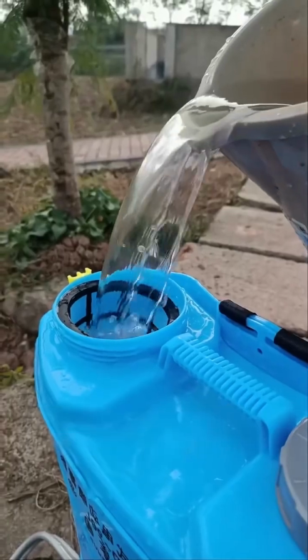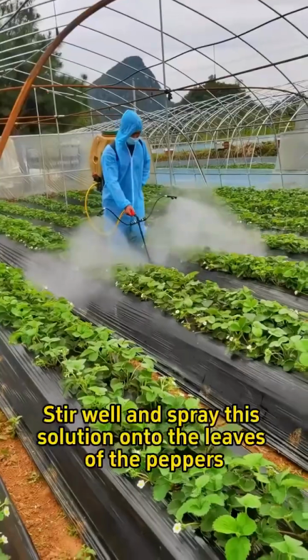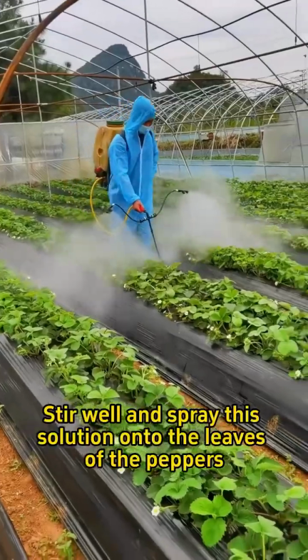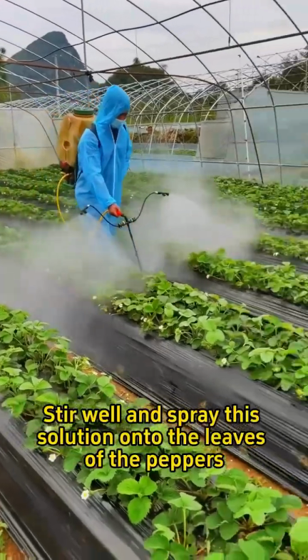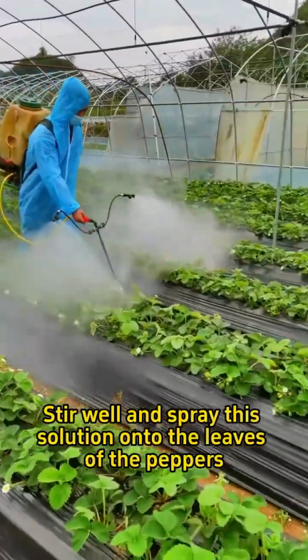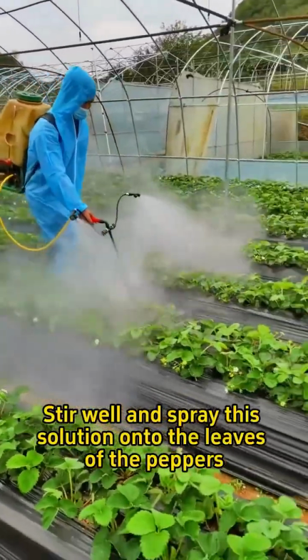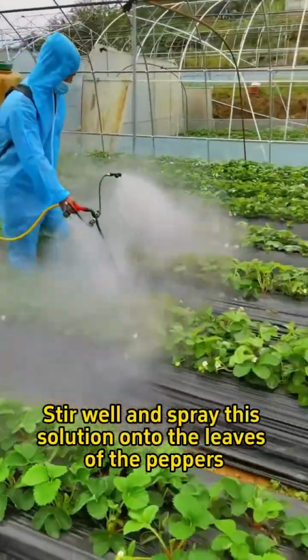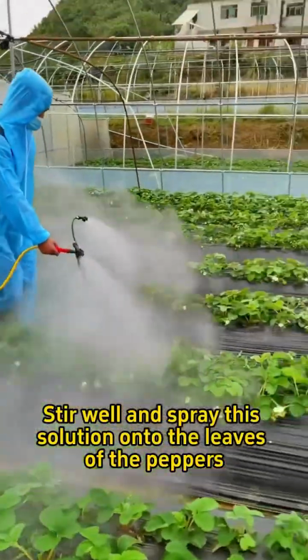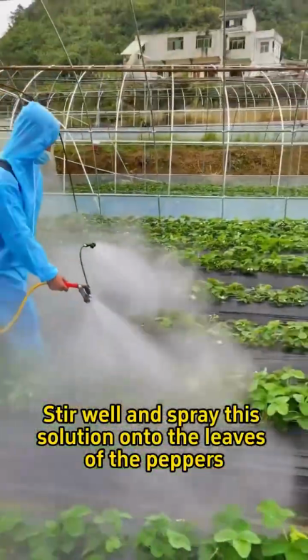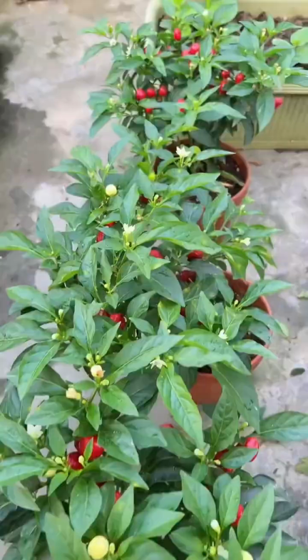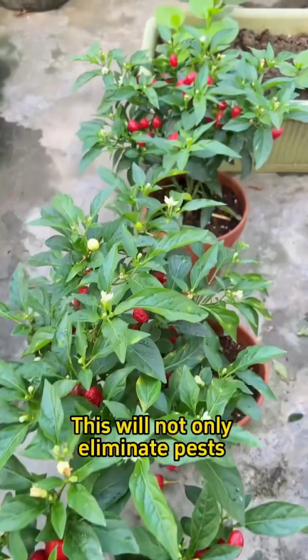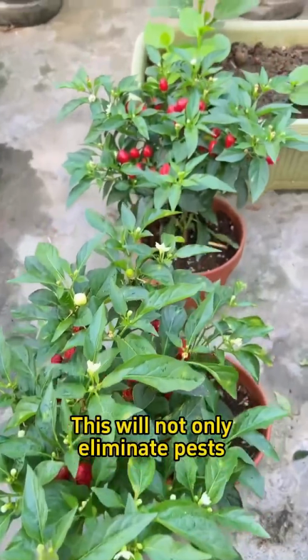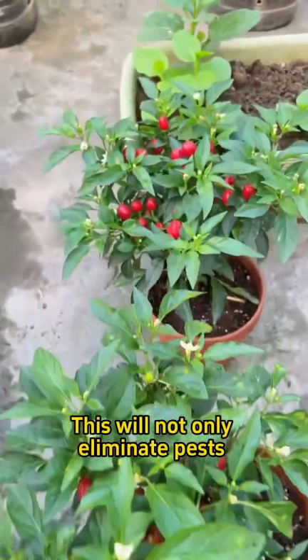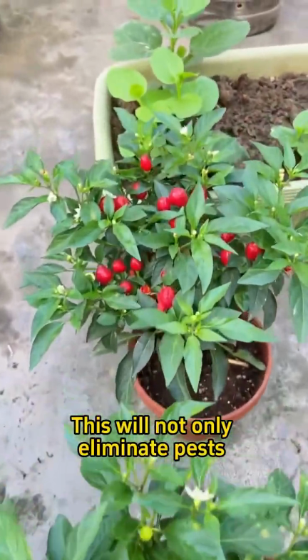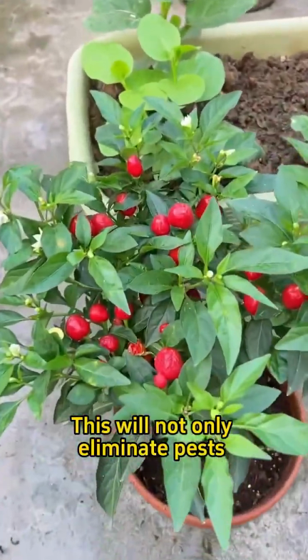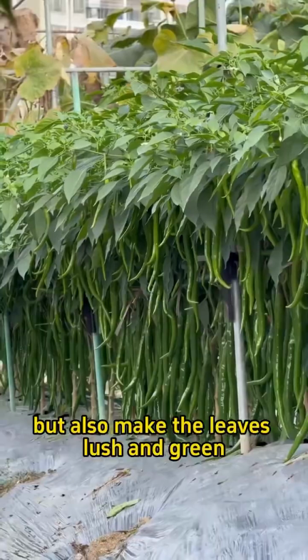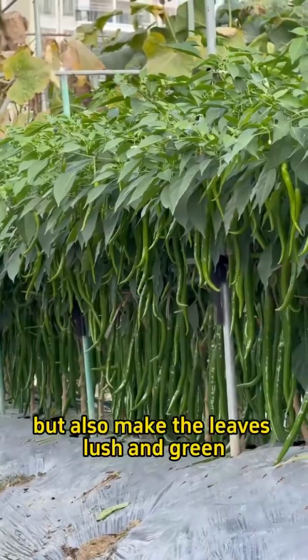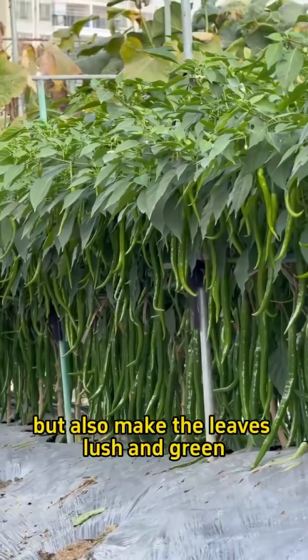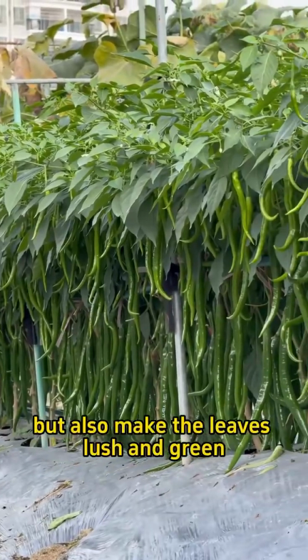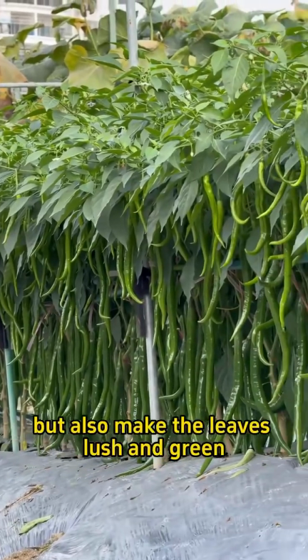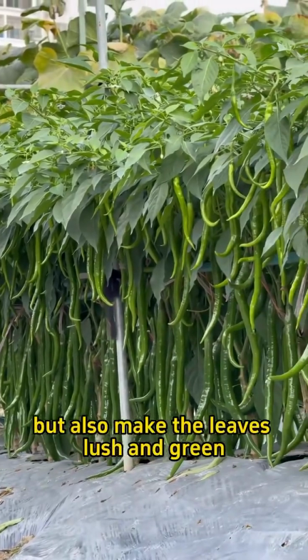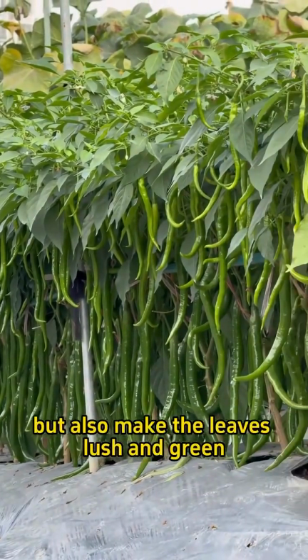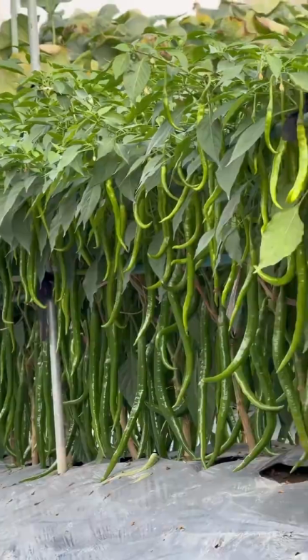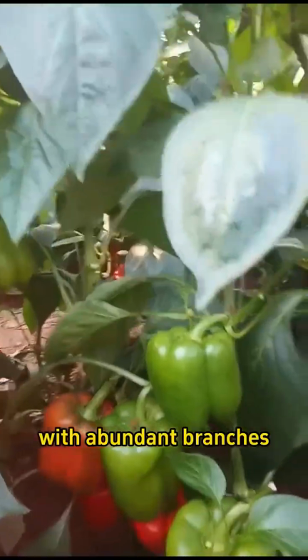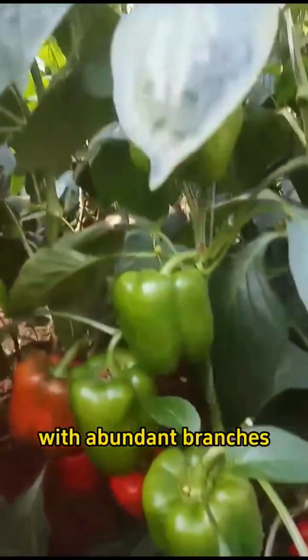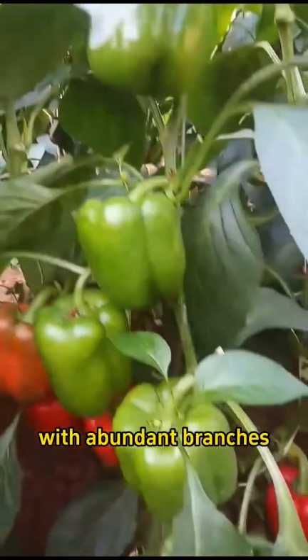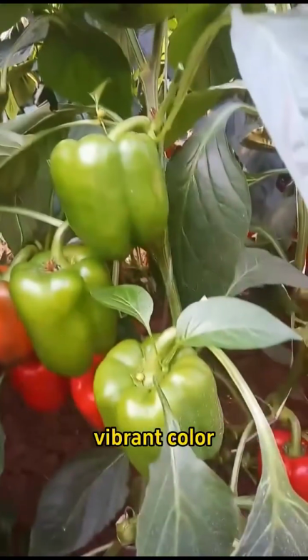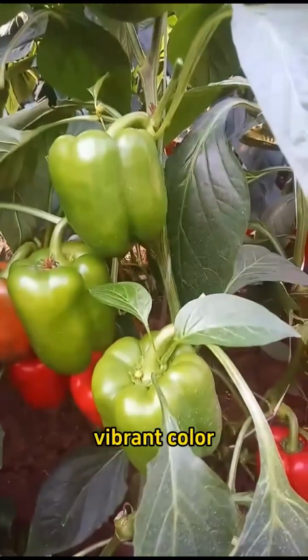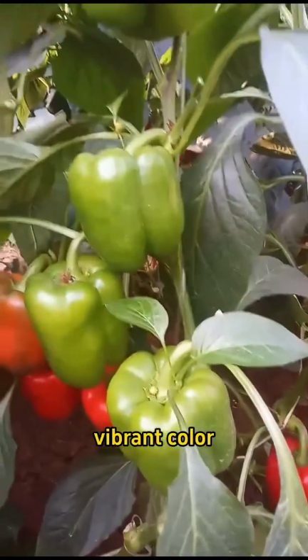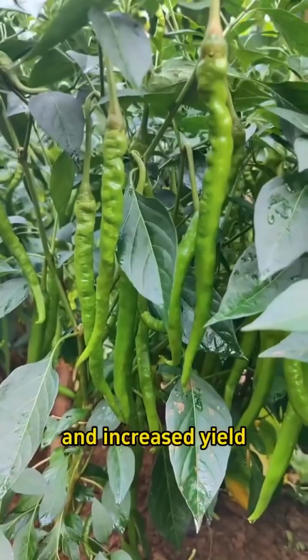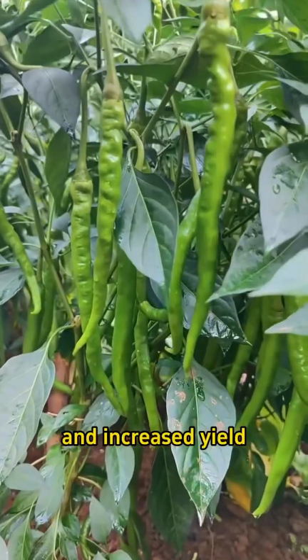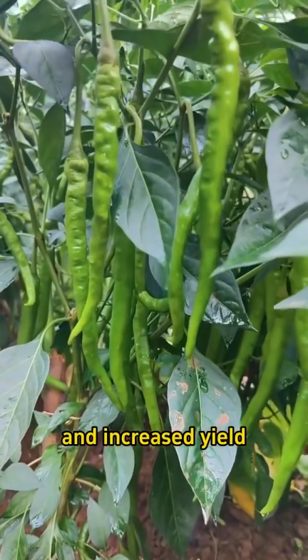Stir well and spray this solution onto the leaves of the peppers. This will not only eliminate pests, but also make the leaves lush and green, with abundant branches, vibrant color, and increased yield.